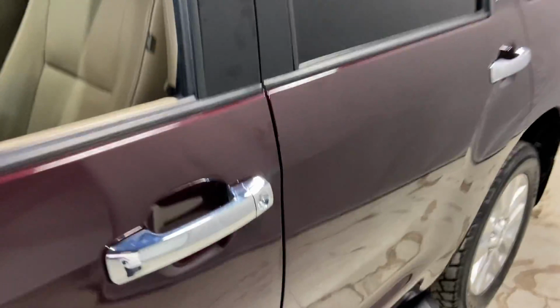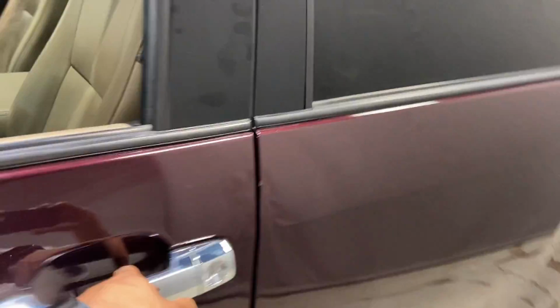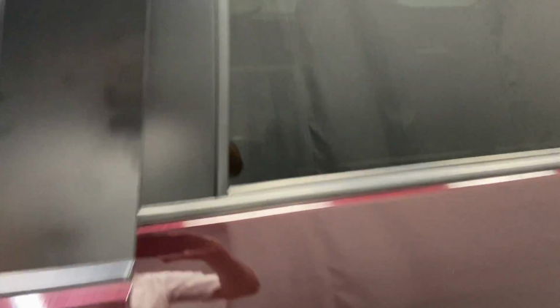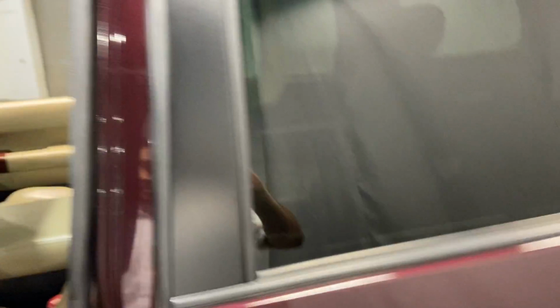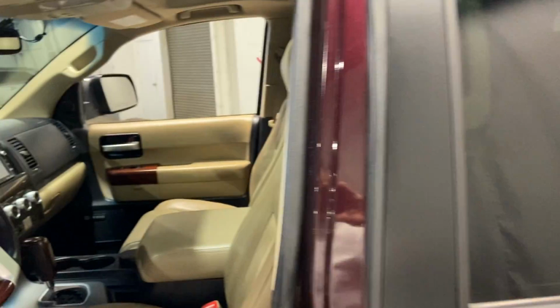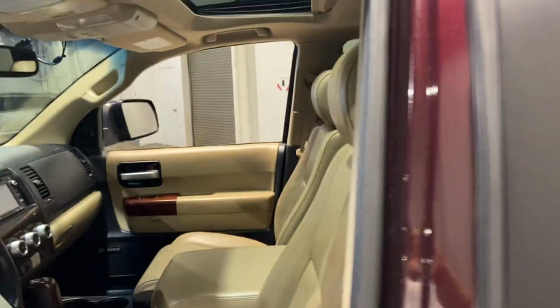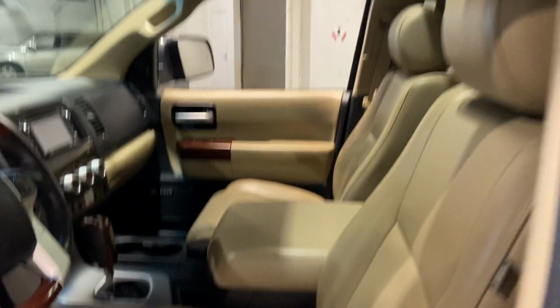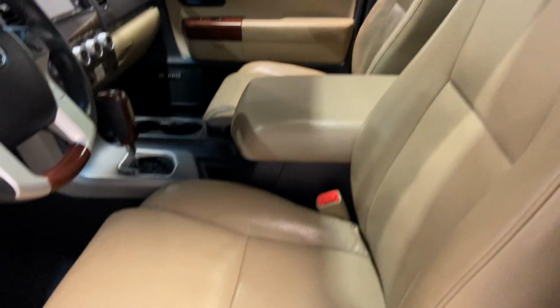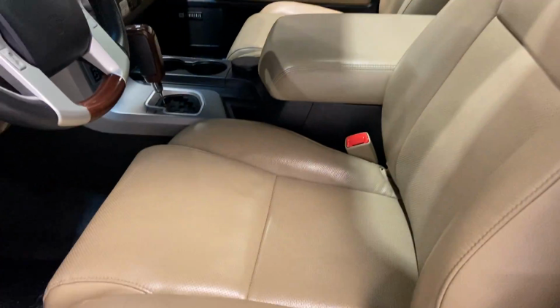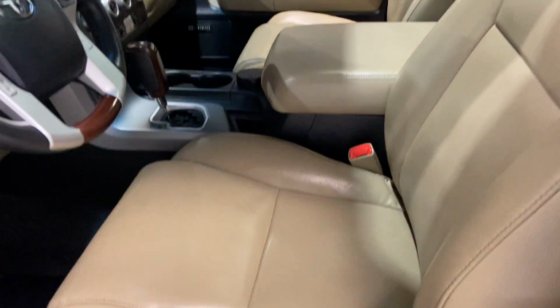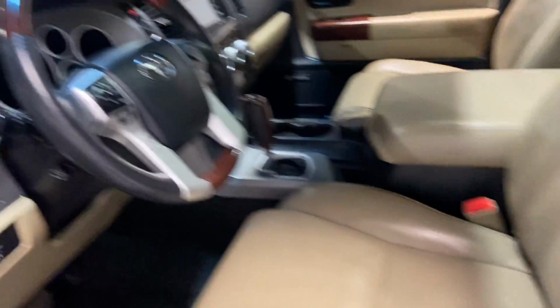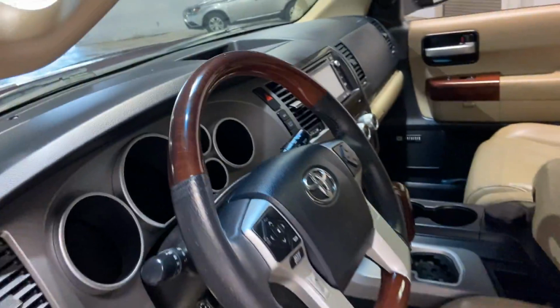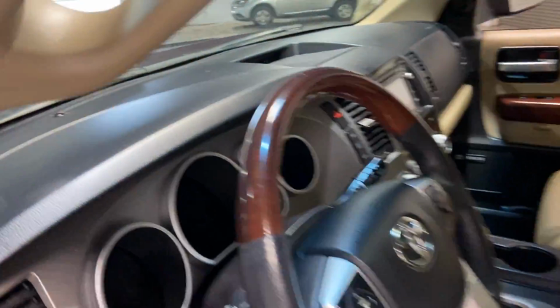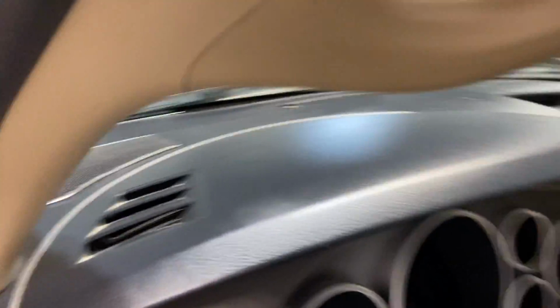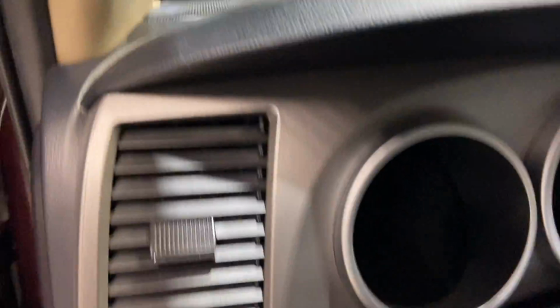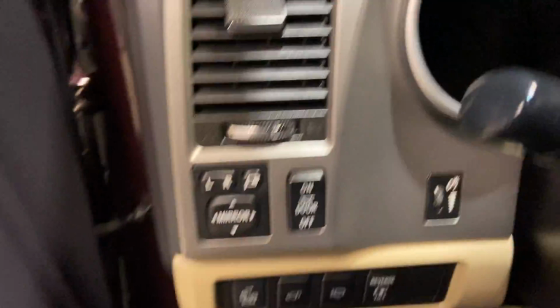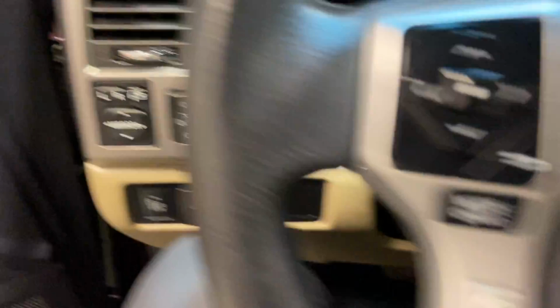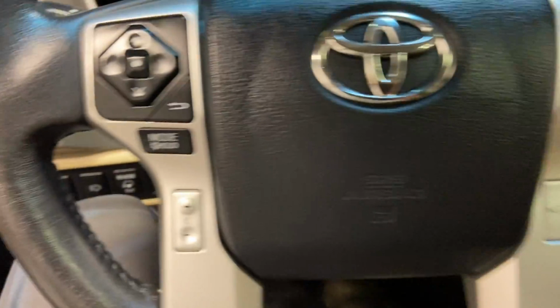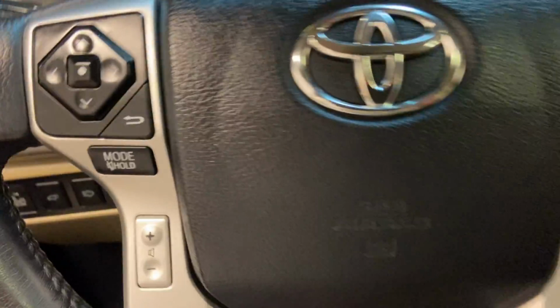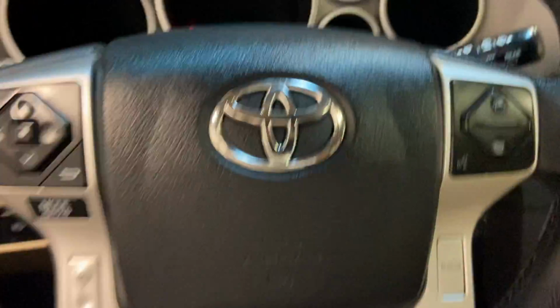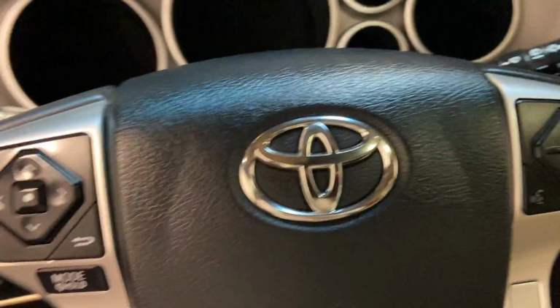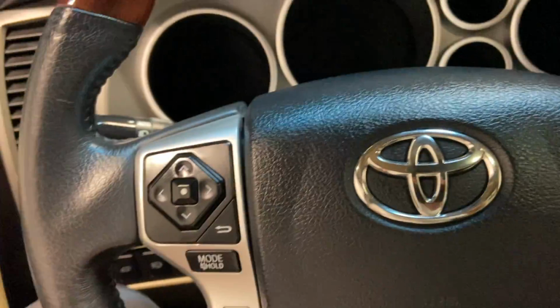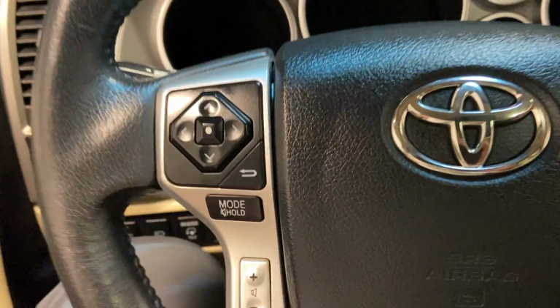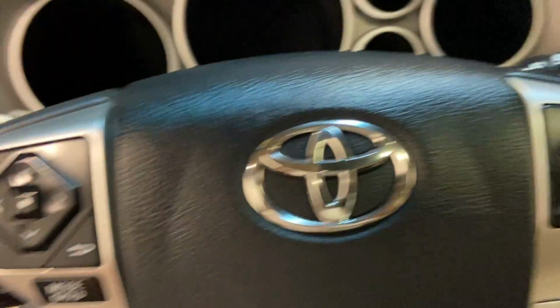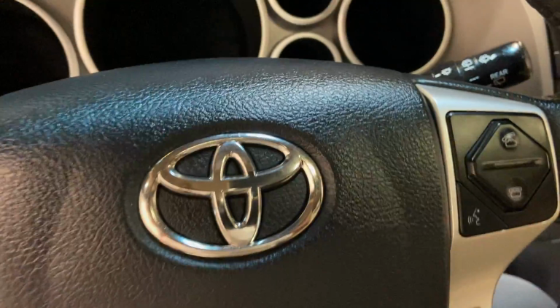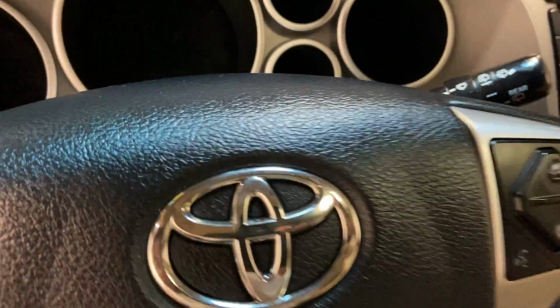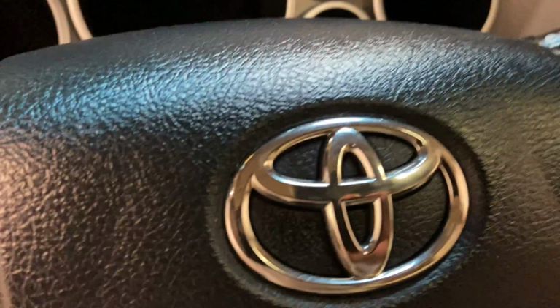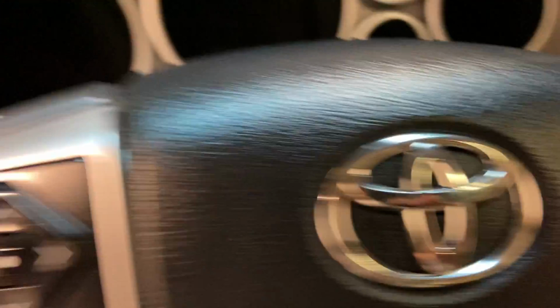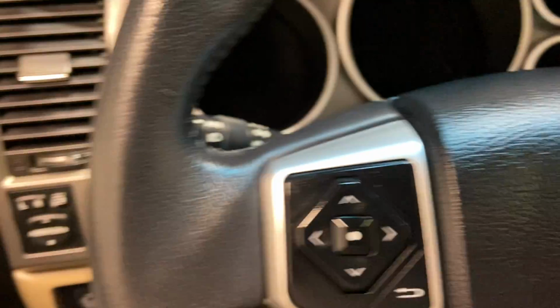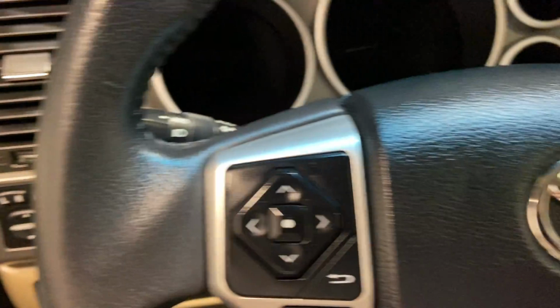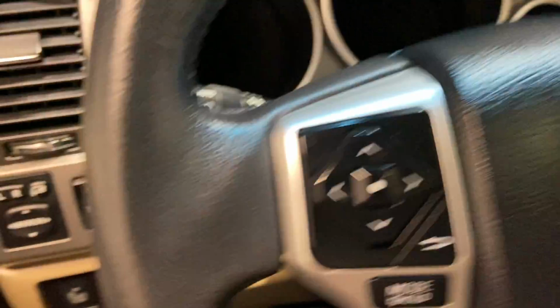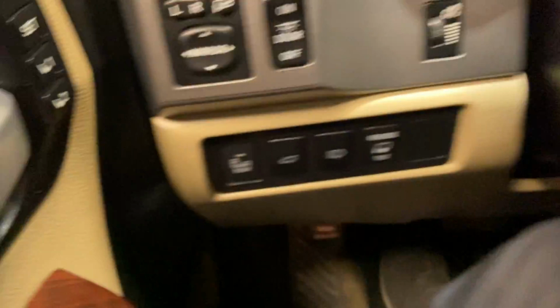Taking a look on the inside, you have your beautiful leather interior. All your options up front like Bluetooth and cruise control capabilities.